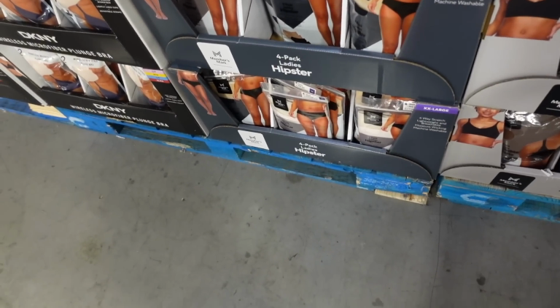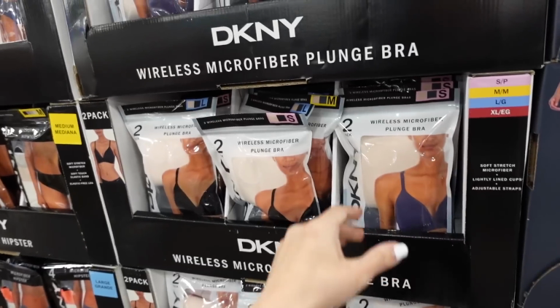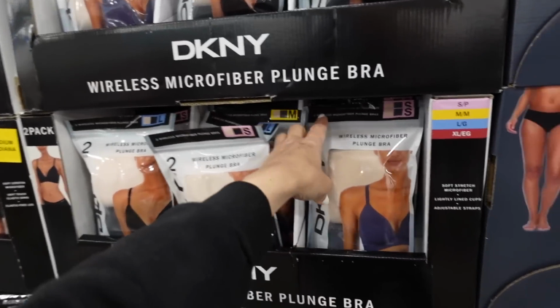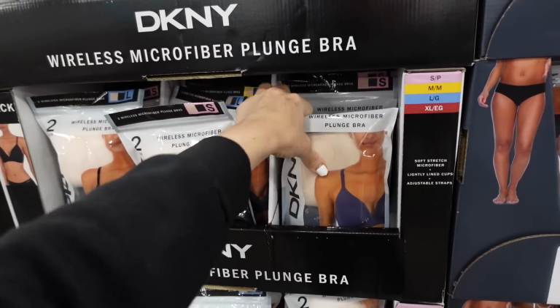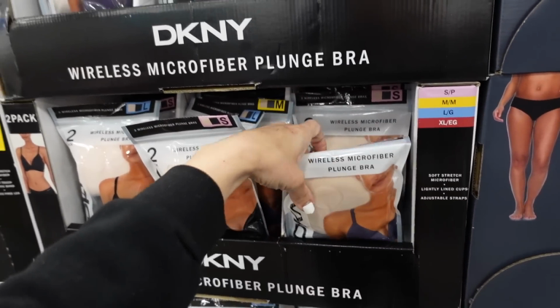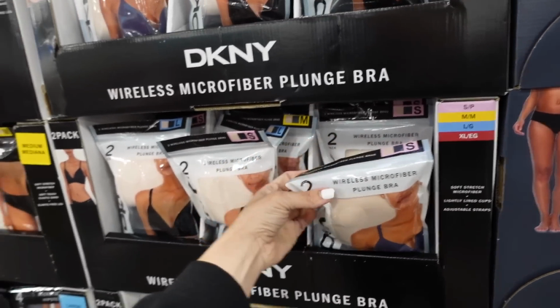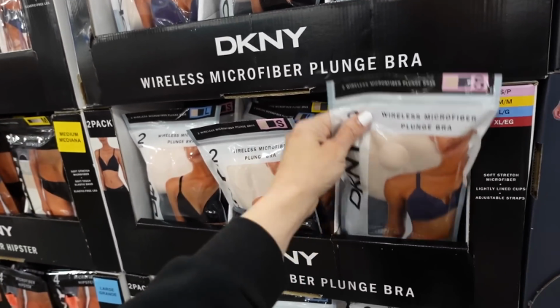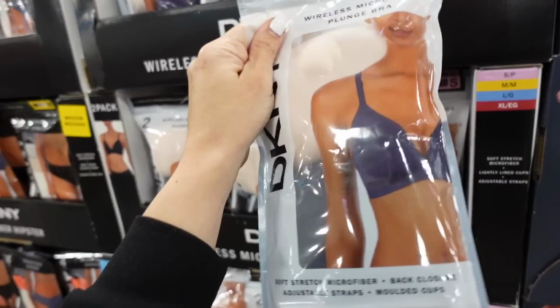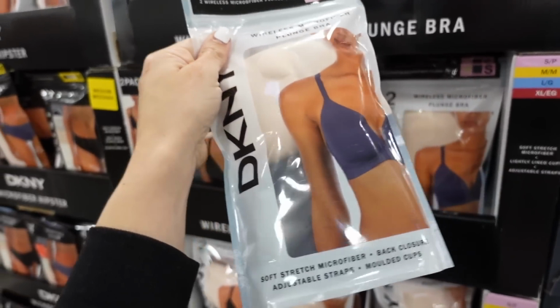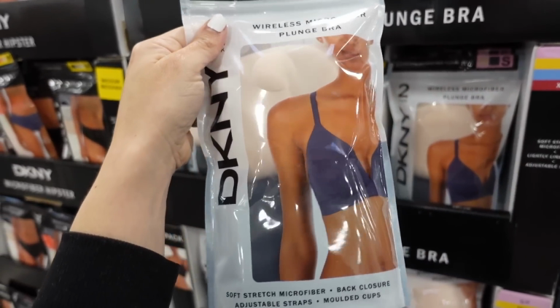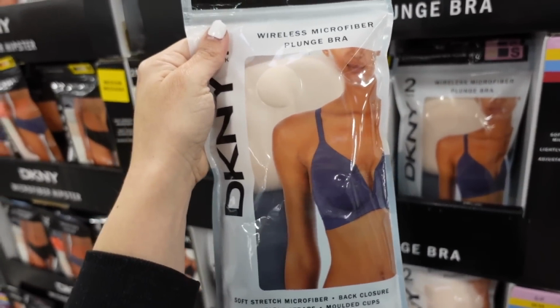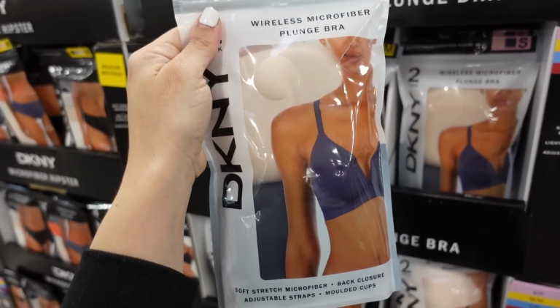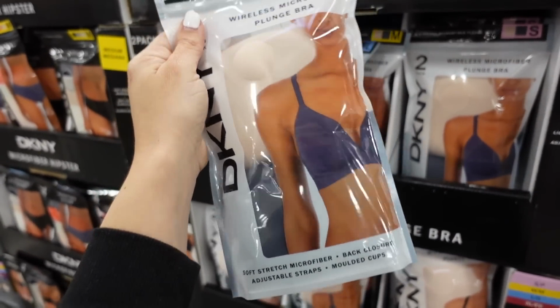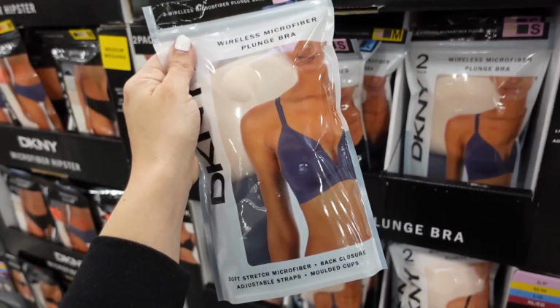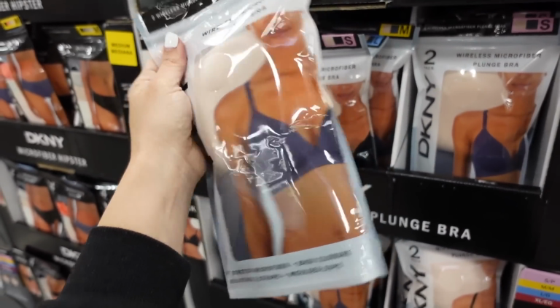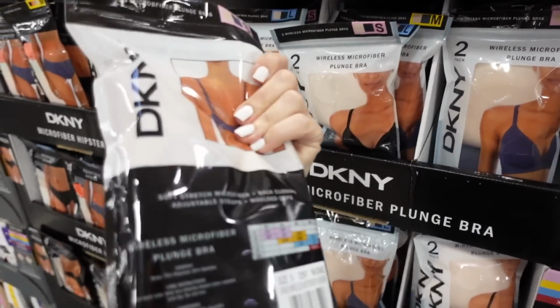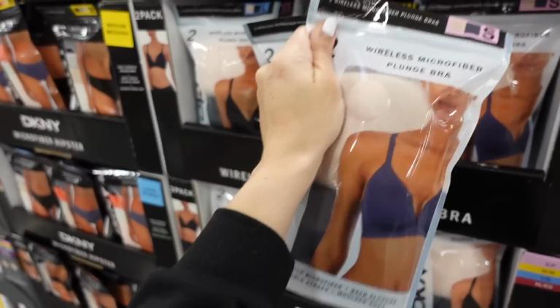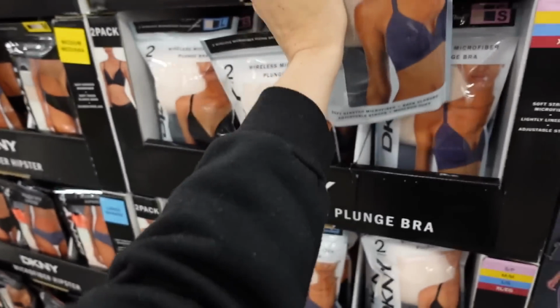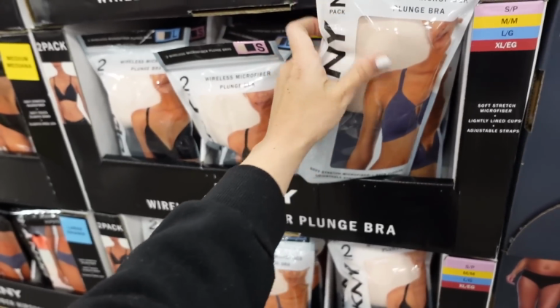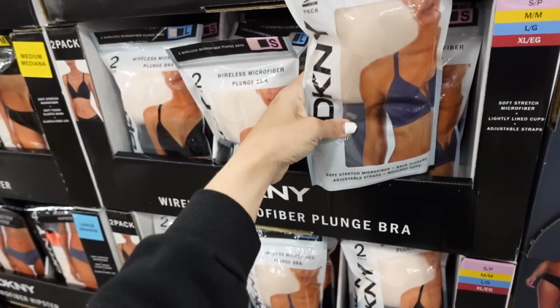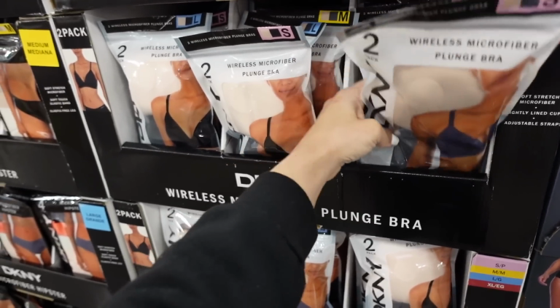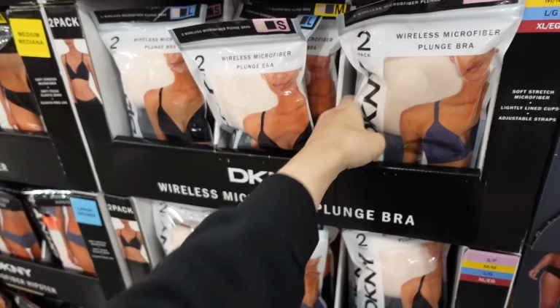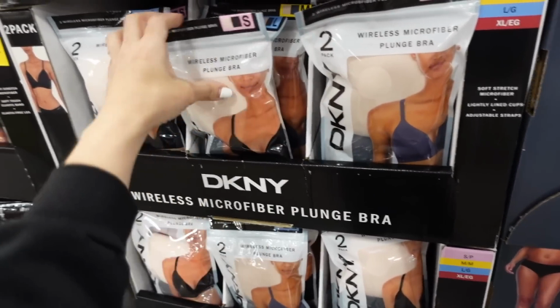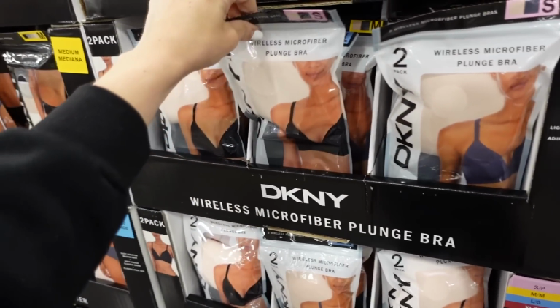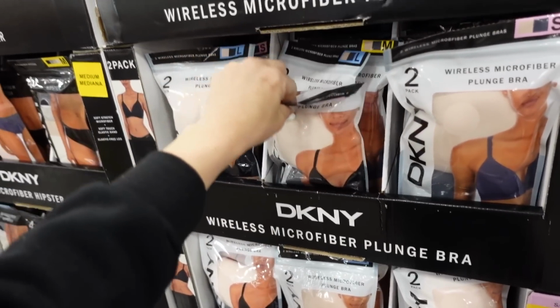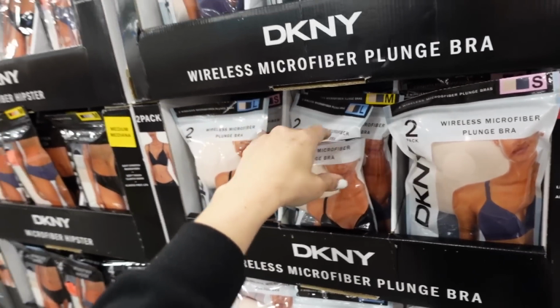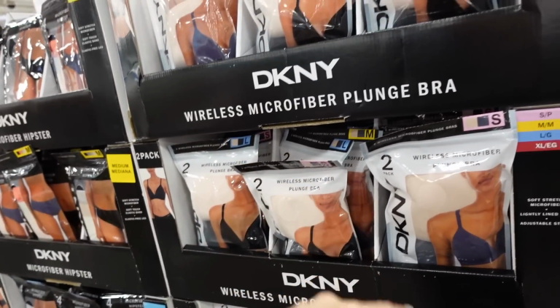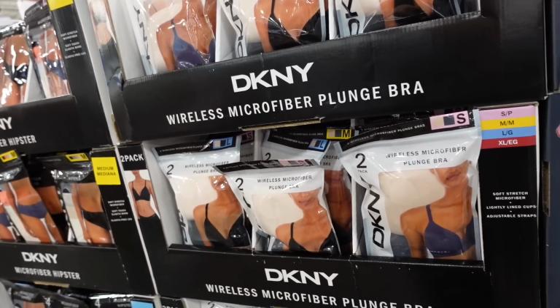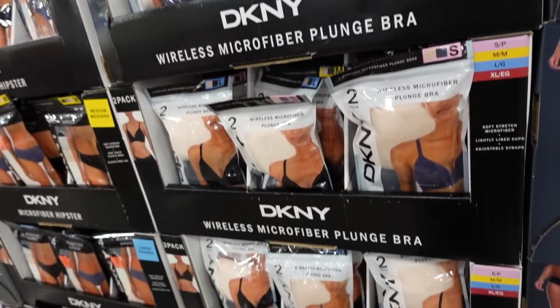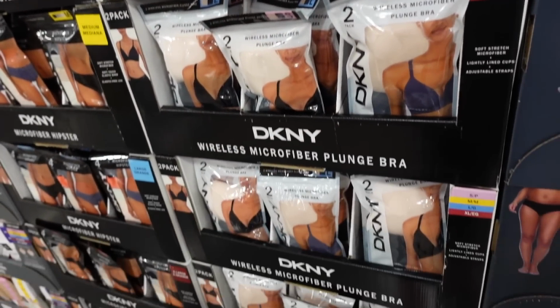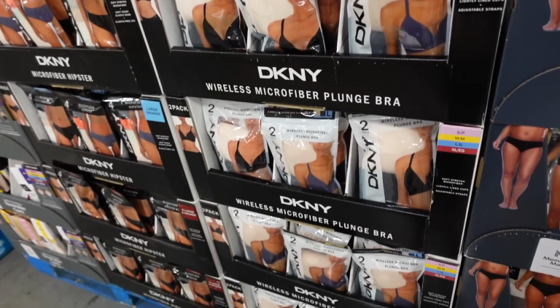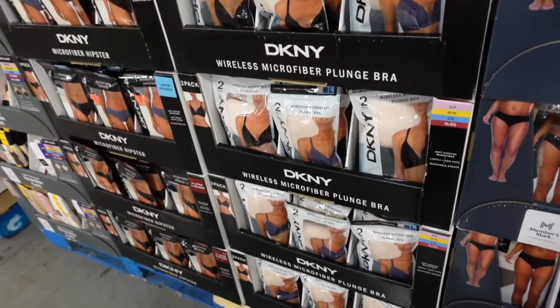They also have a DKNY two-pack of plunge bras in beige and blue, or black and beige. They're $26.98.